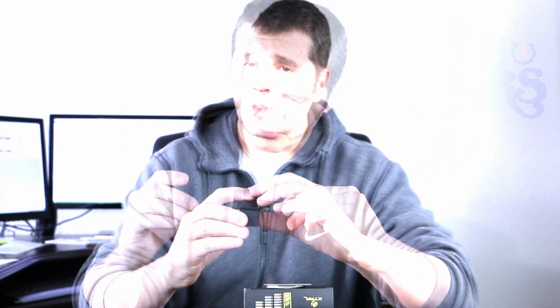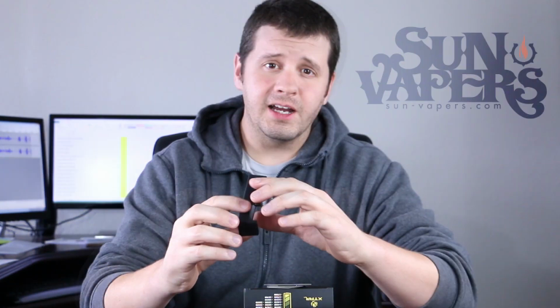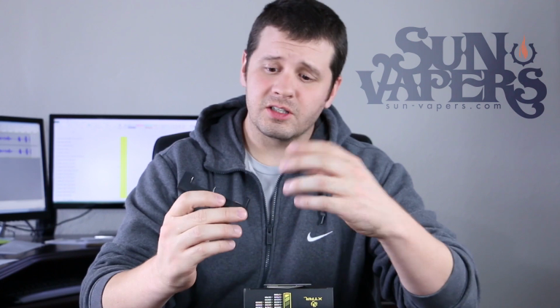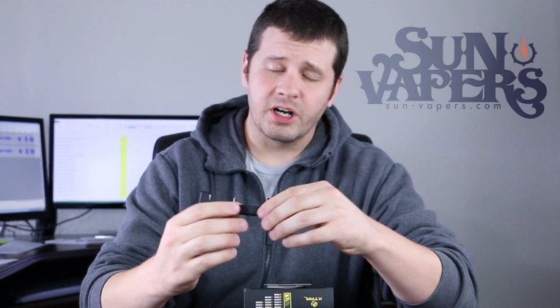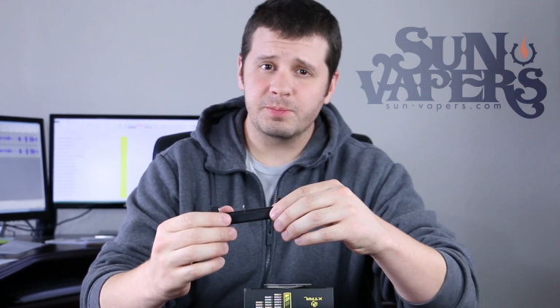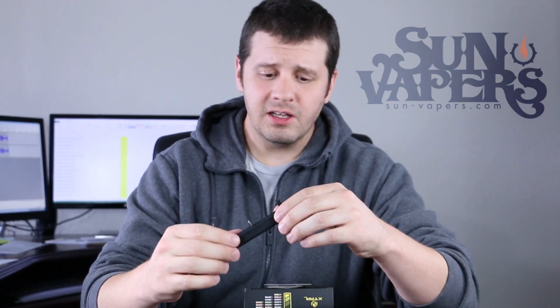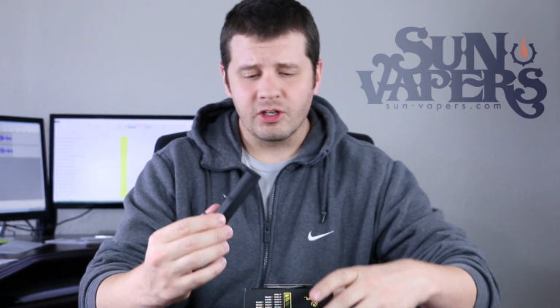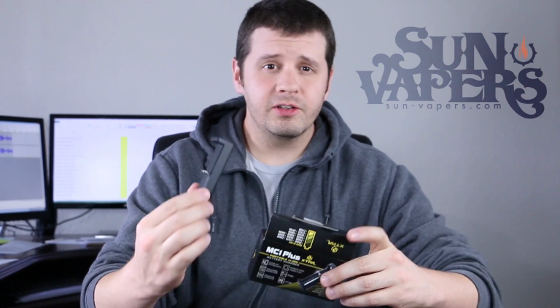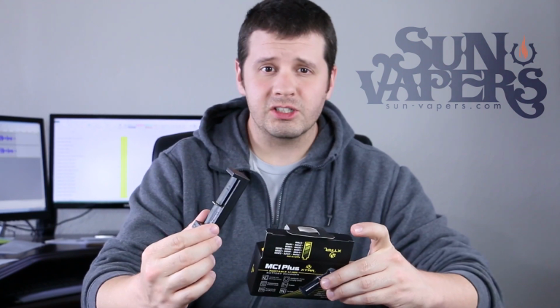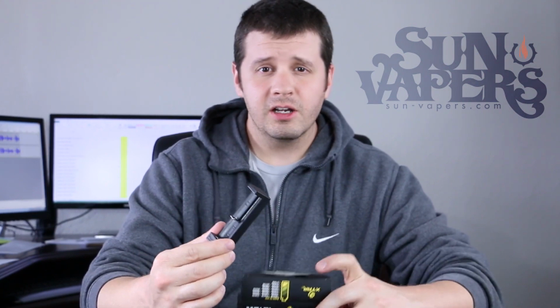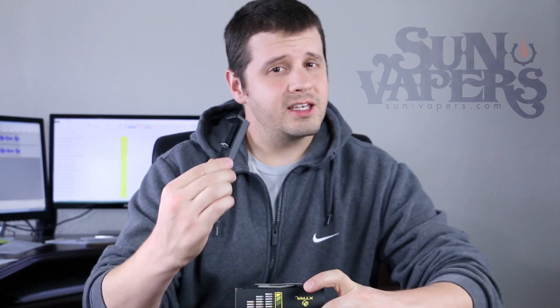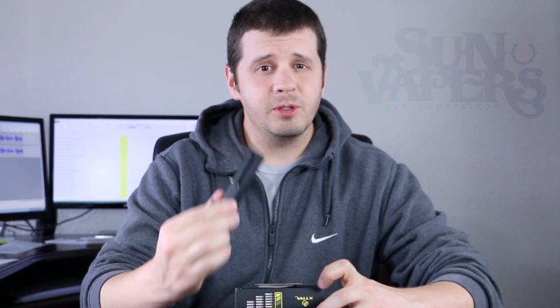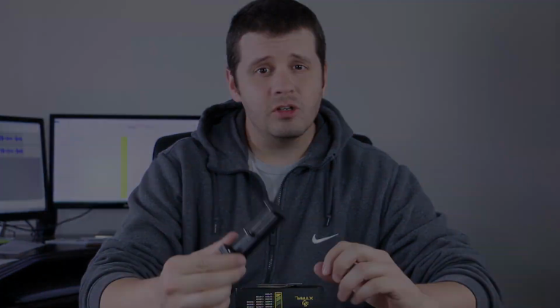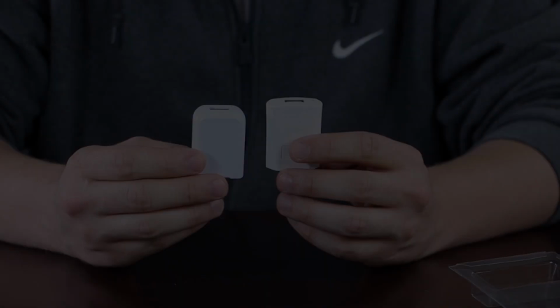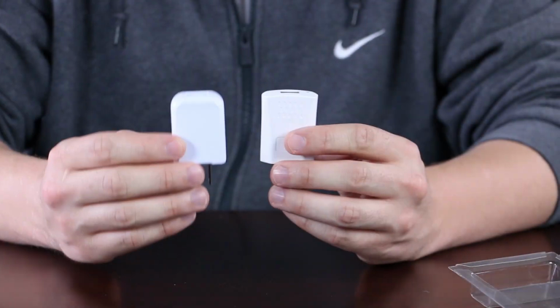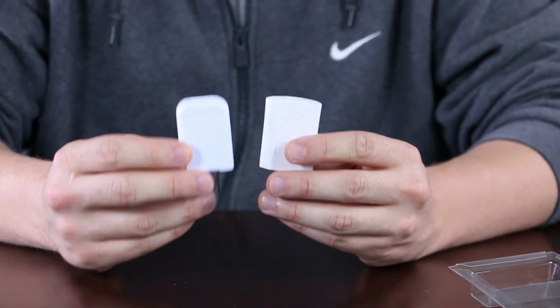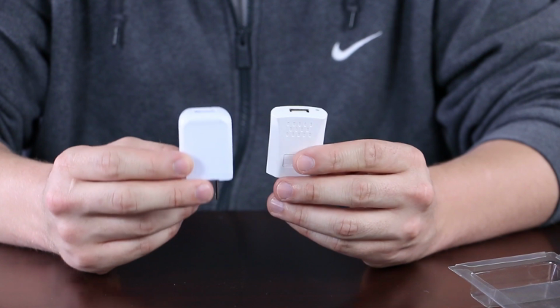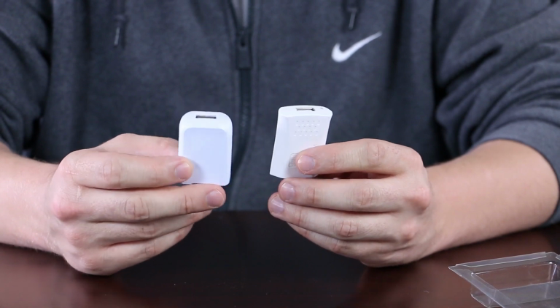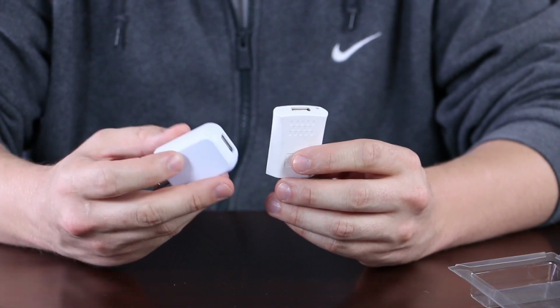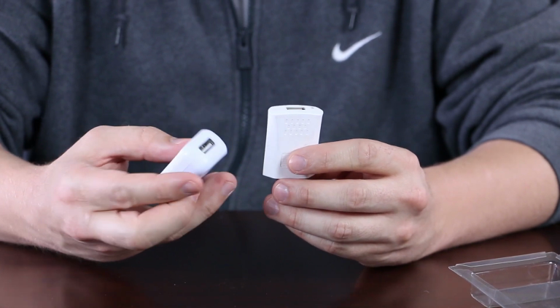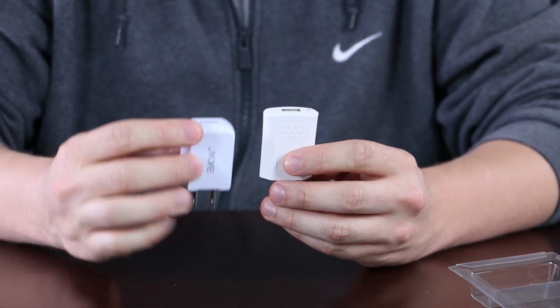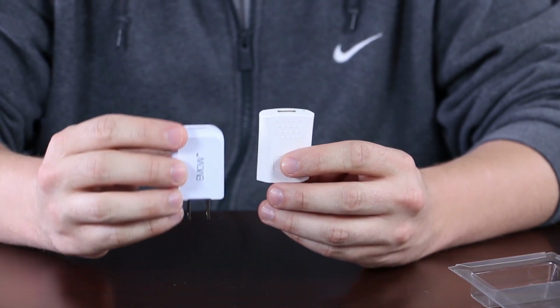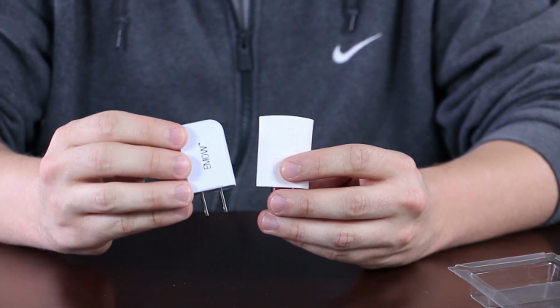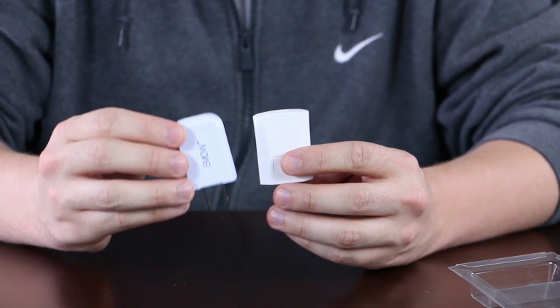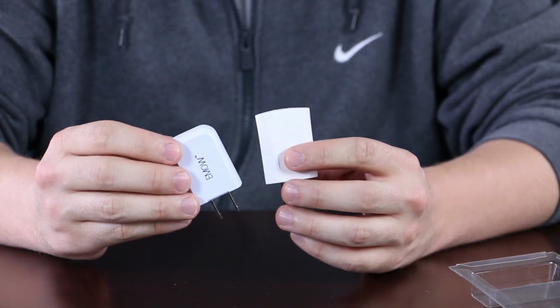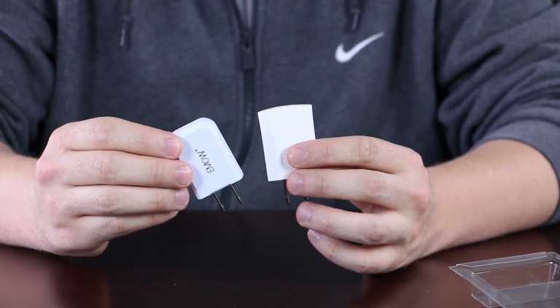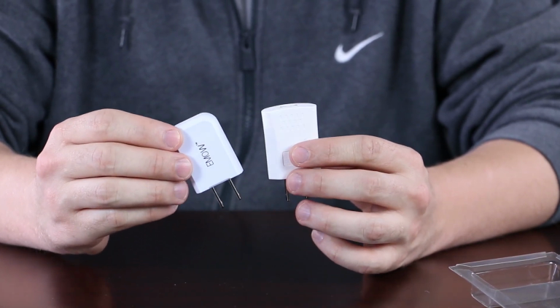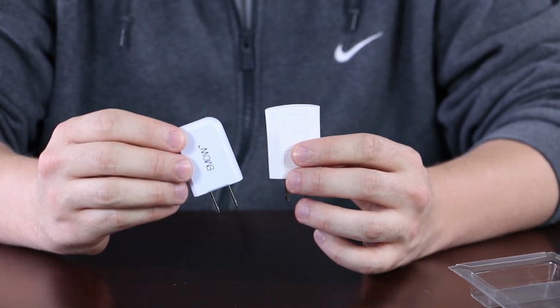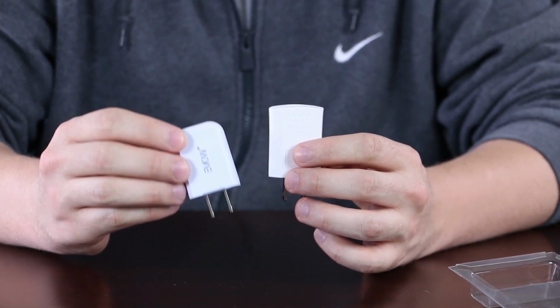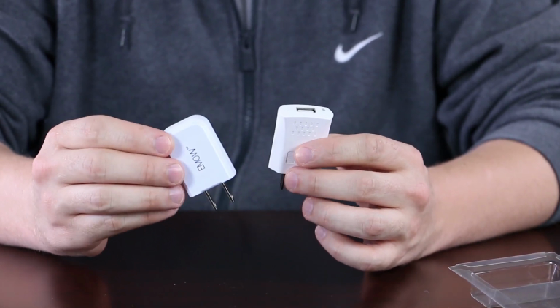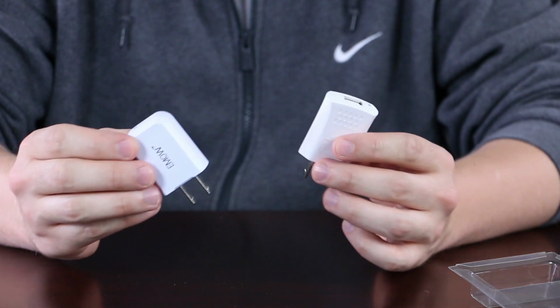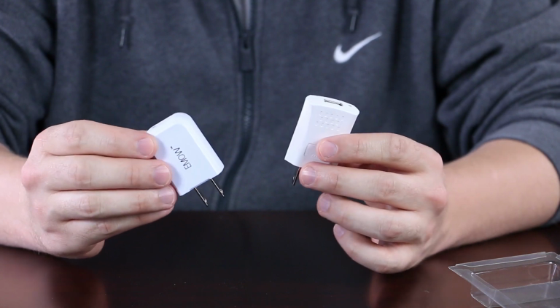For the price, the charging speed, the quality from X-Star, it can't be beat. Before we go into the demonstration phase of this video, we need to discuss AC to USB wall adapters.